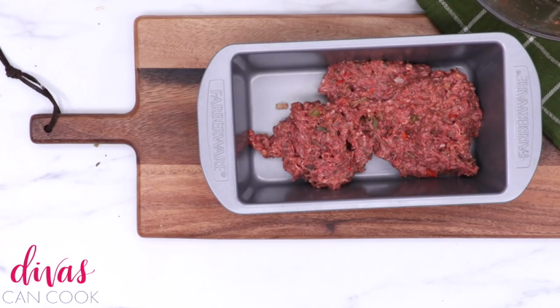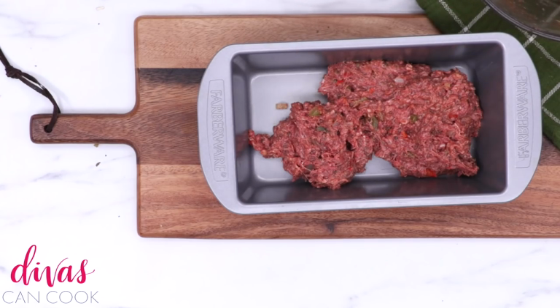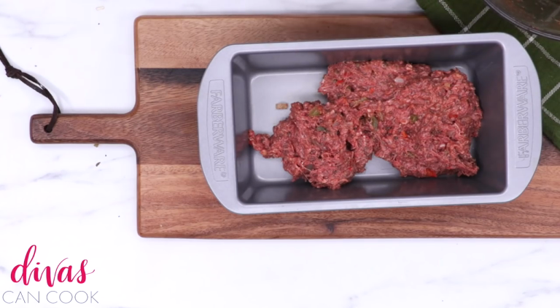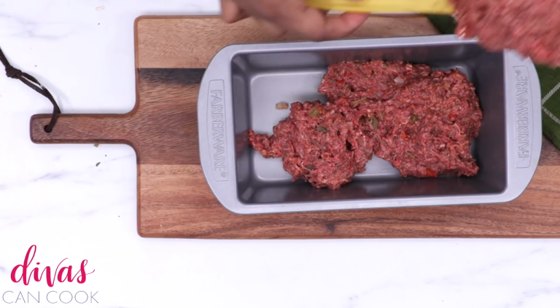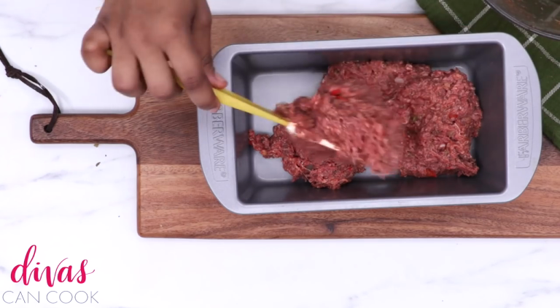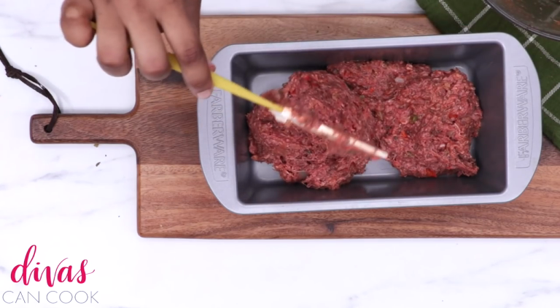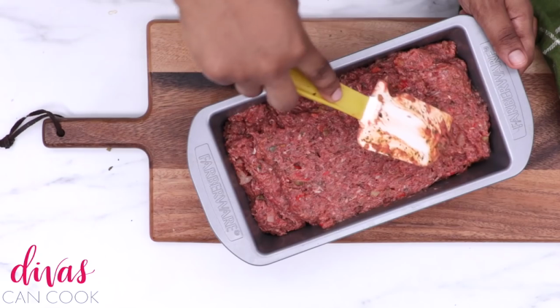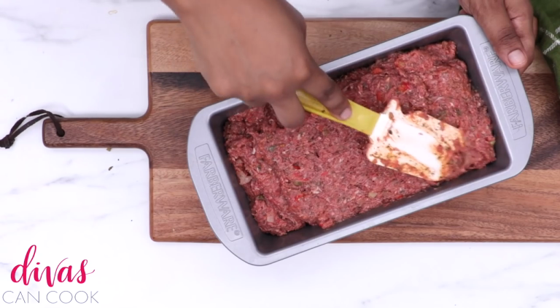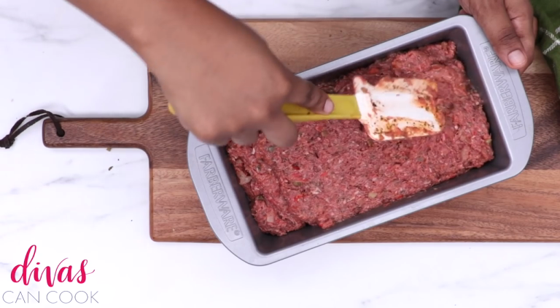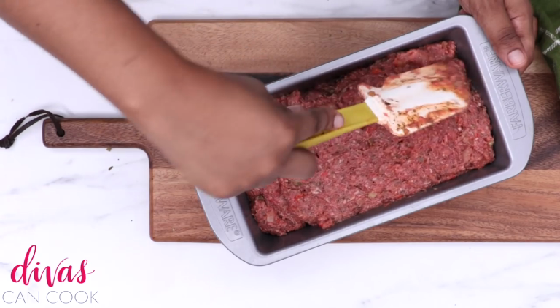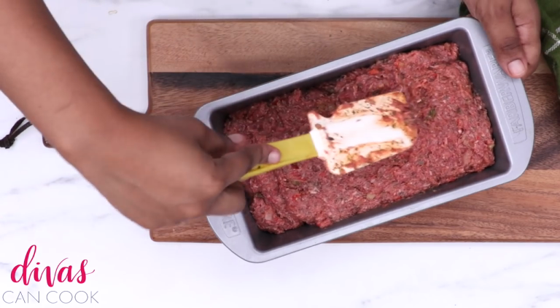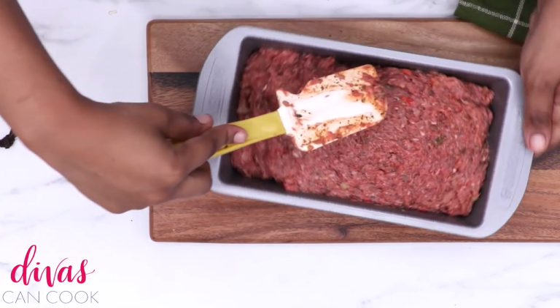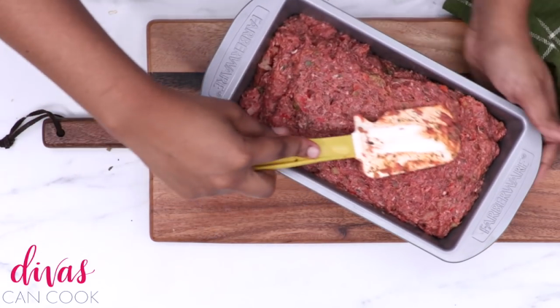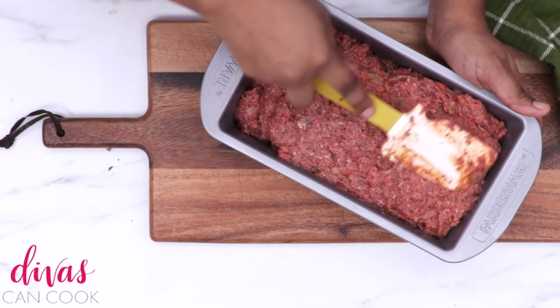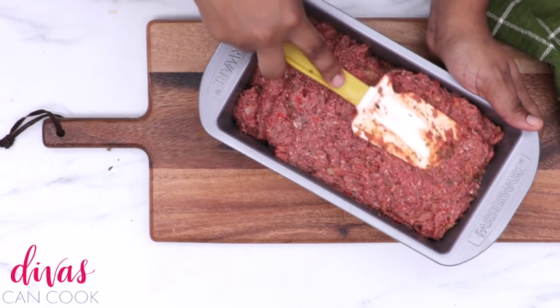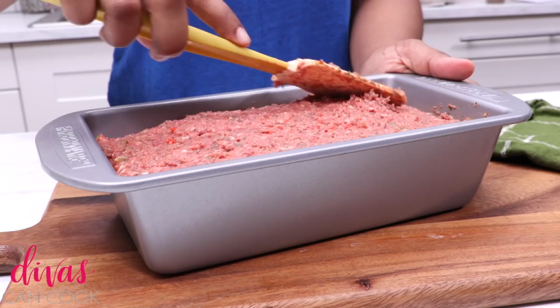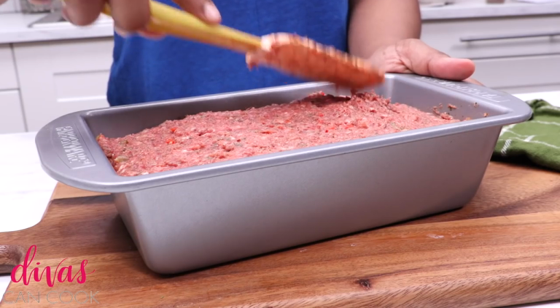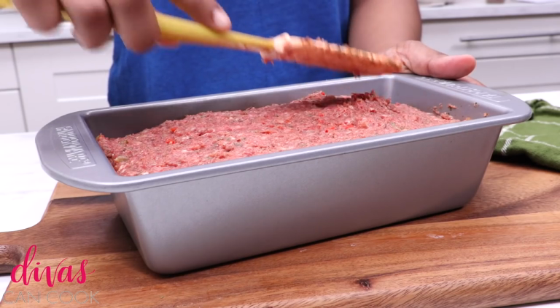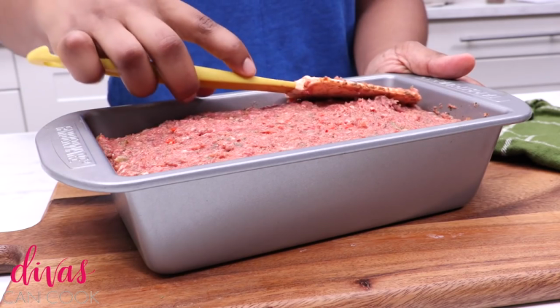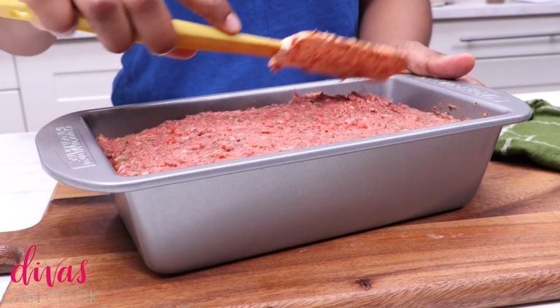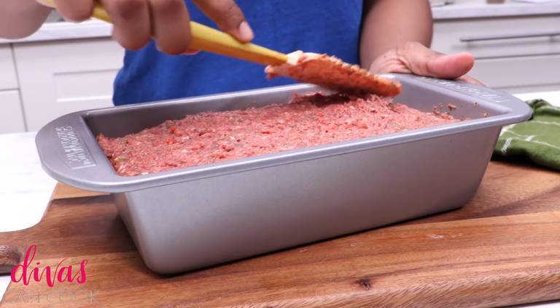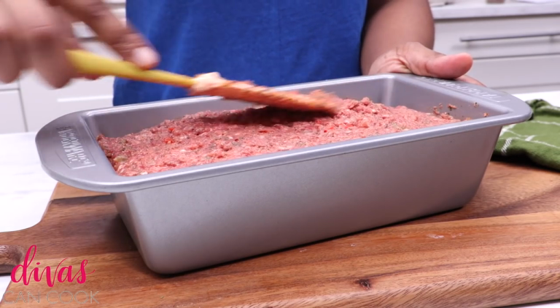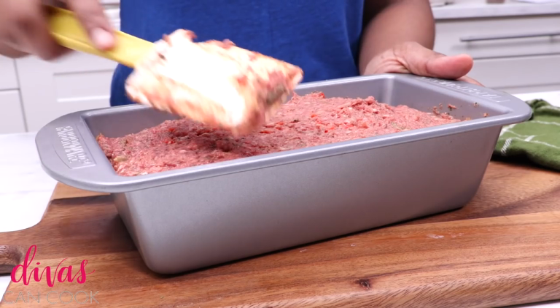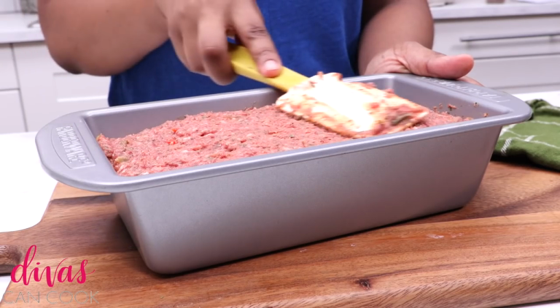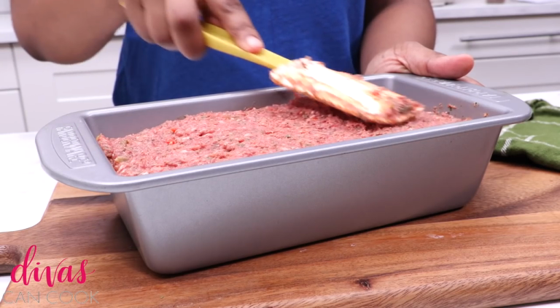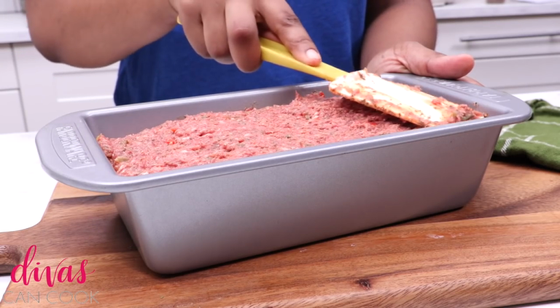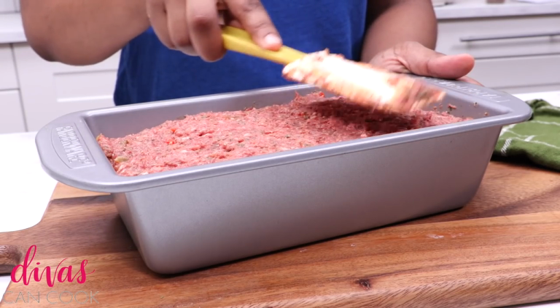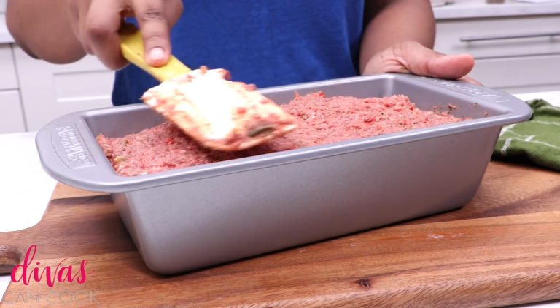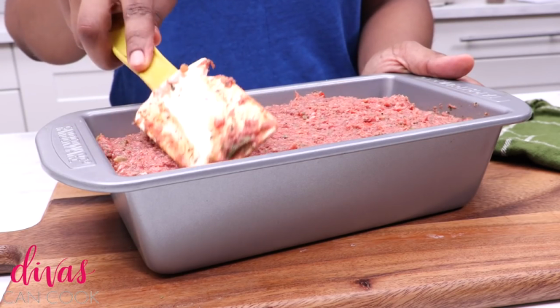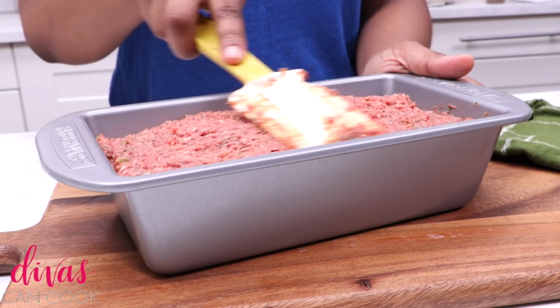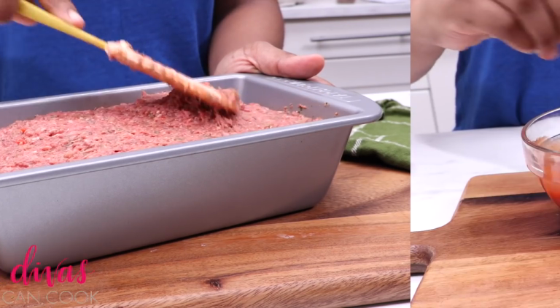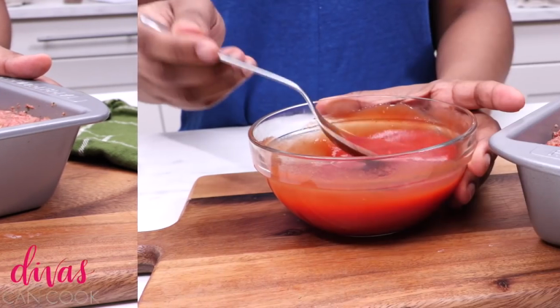Just plop it on in there. I'm going to smooth it out to get it nice and even, make sure everything is packed down in the pan. That looks great.